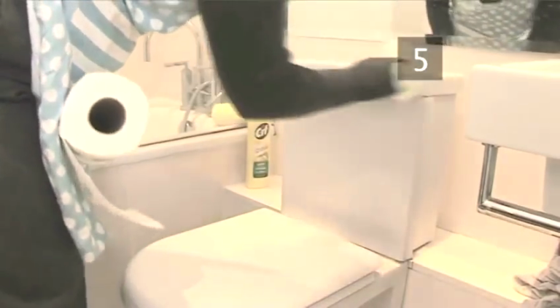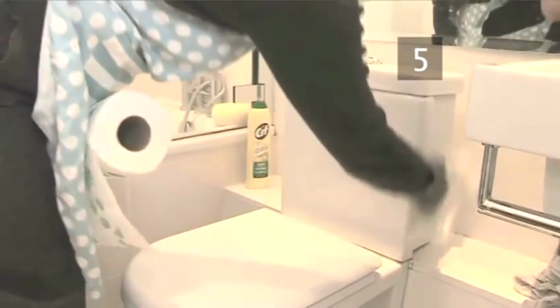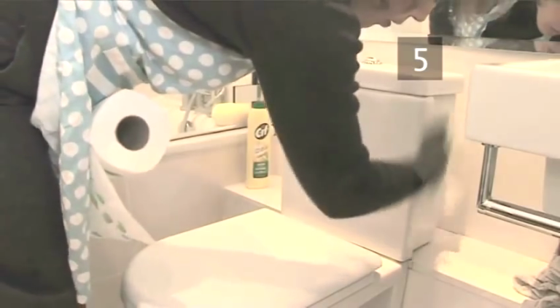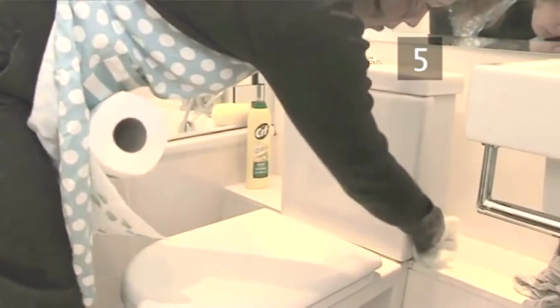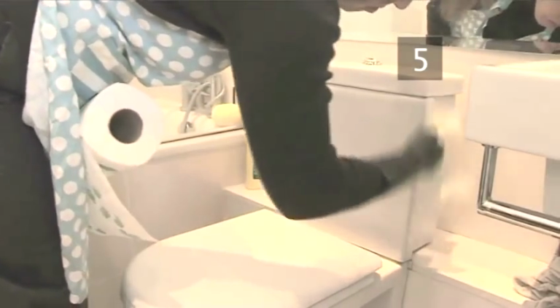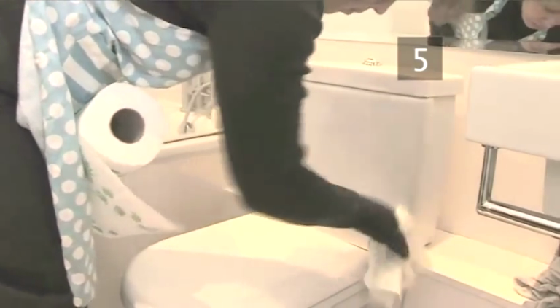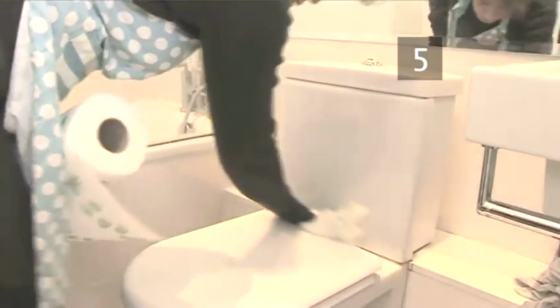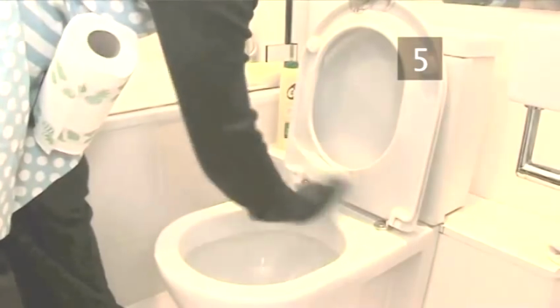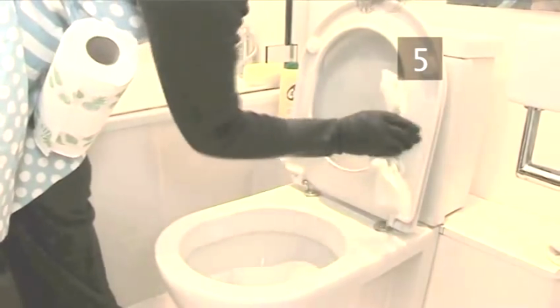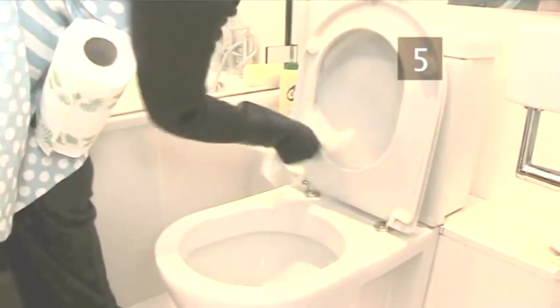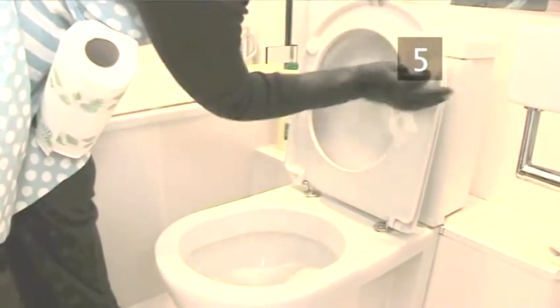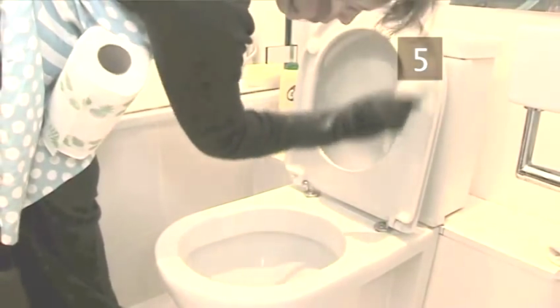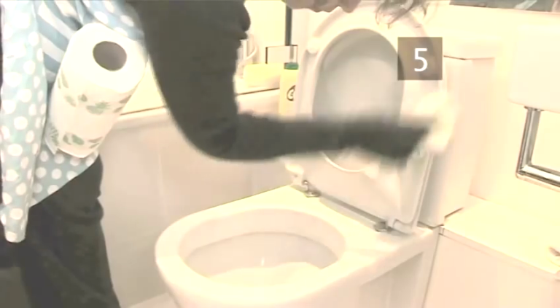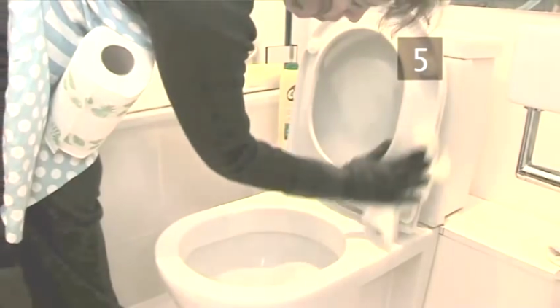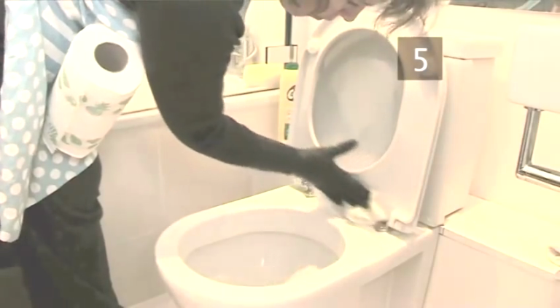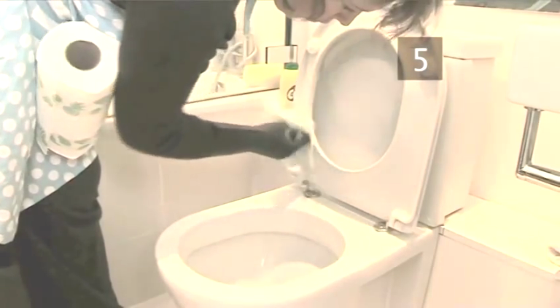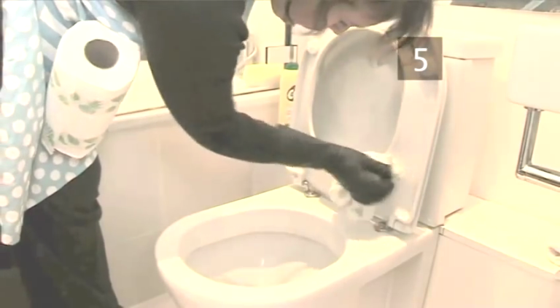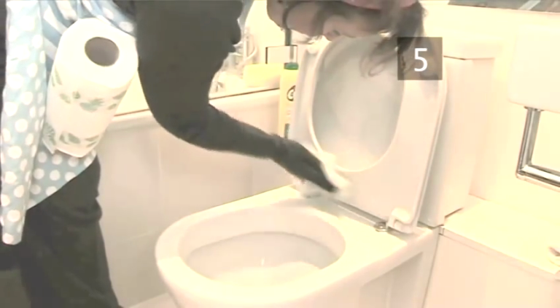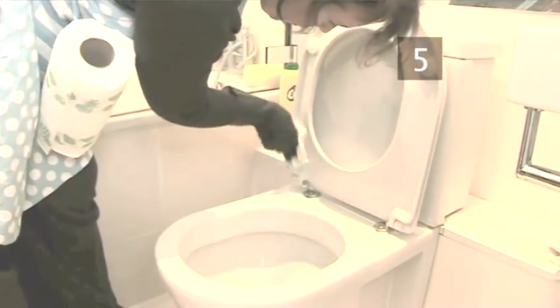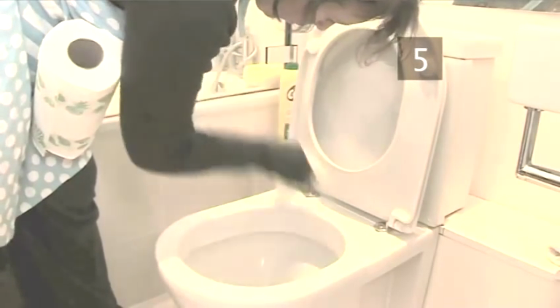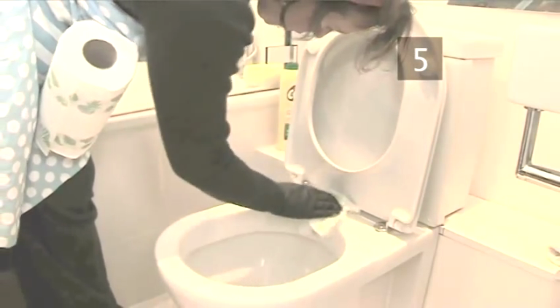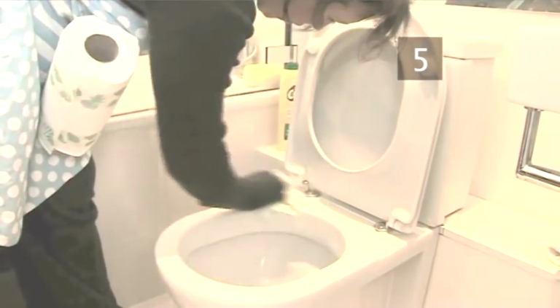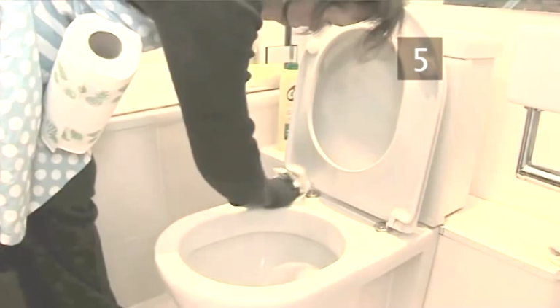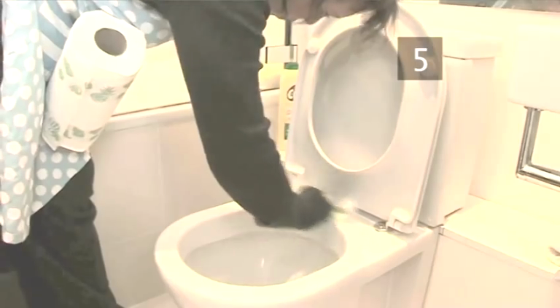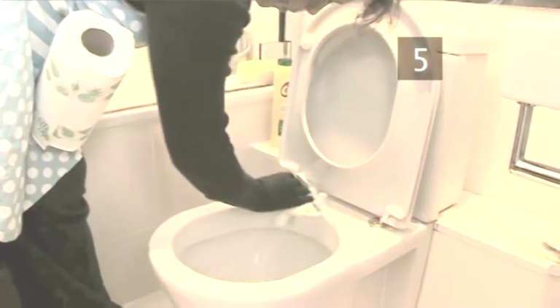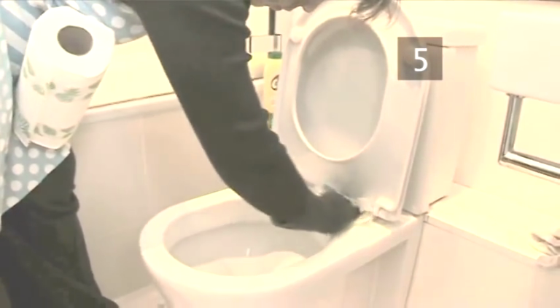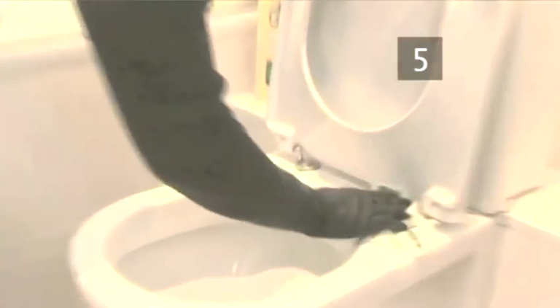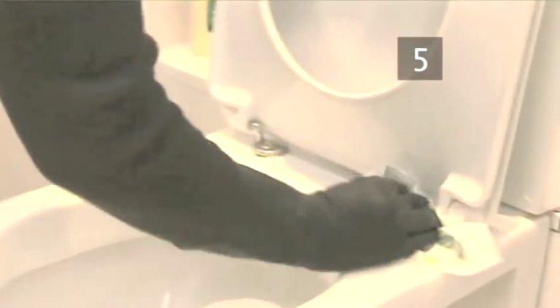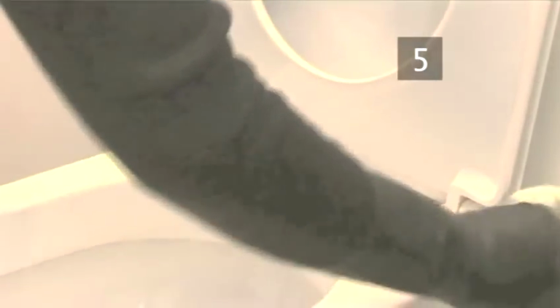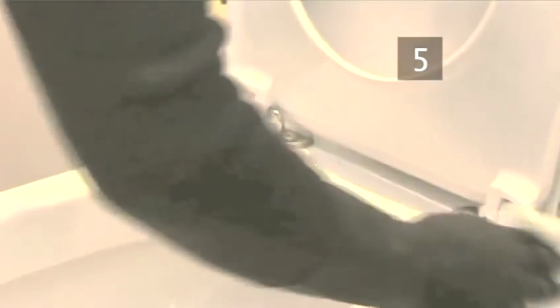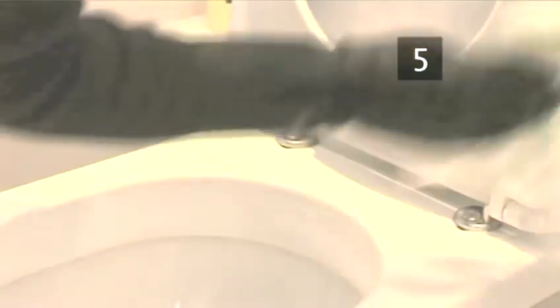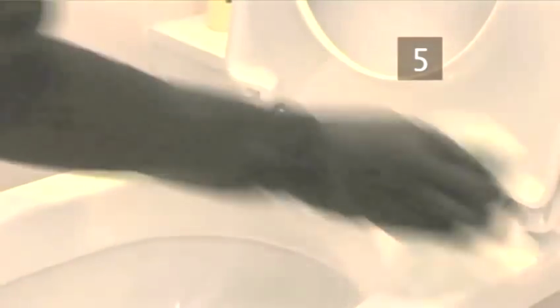If you prefer to use a cloth, wash it well afterwards and store it in a separate location to your other cloths to prevent a mix-up. Make sure you clean into all the nooks on the underside of the lid and don't forget the base. Check your handiwork — if you see any areas you've missed, do that part again.